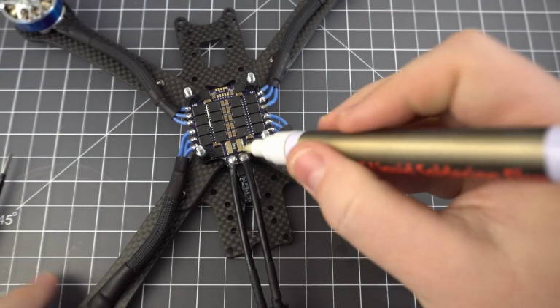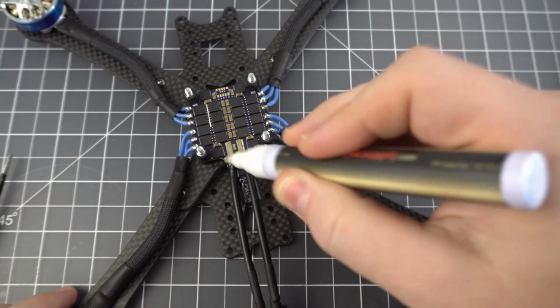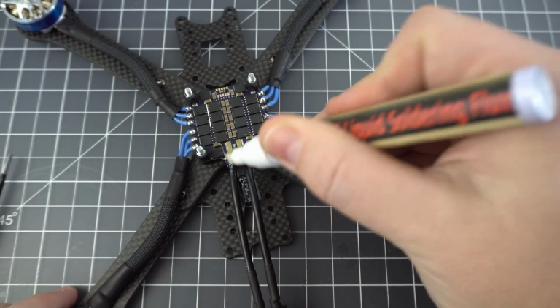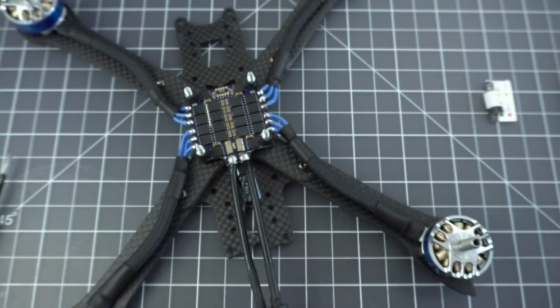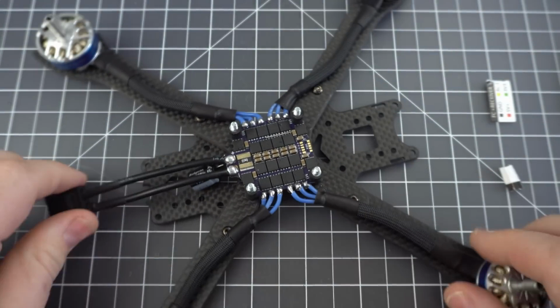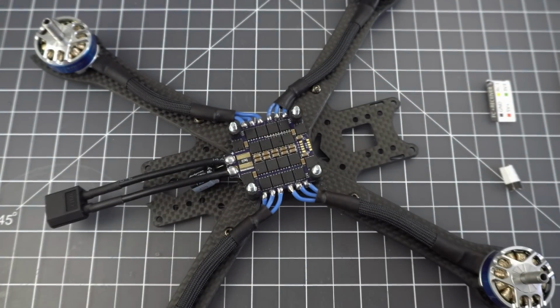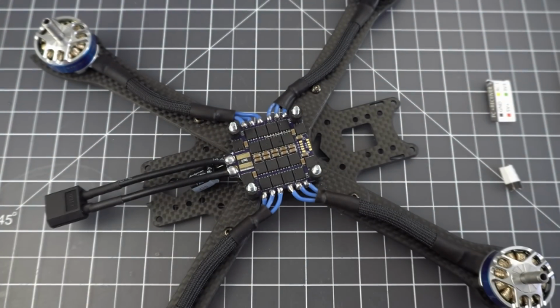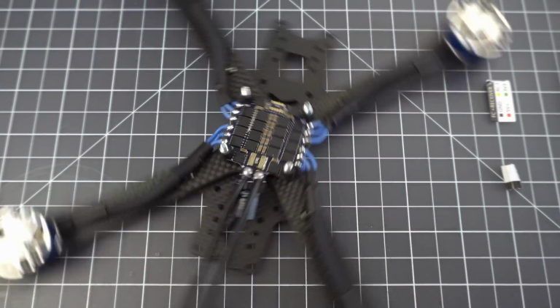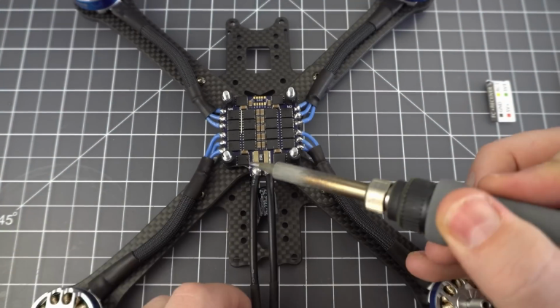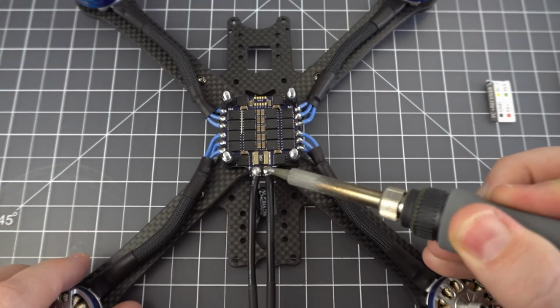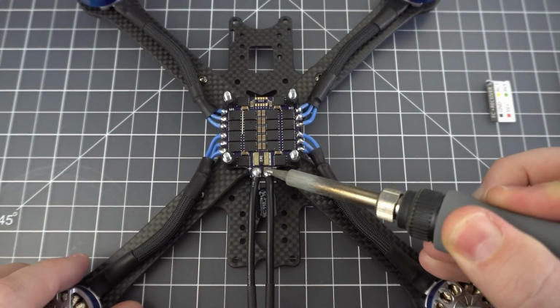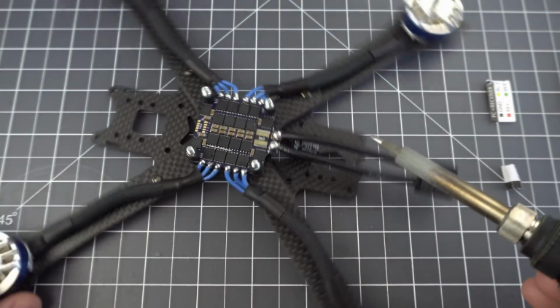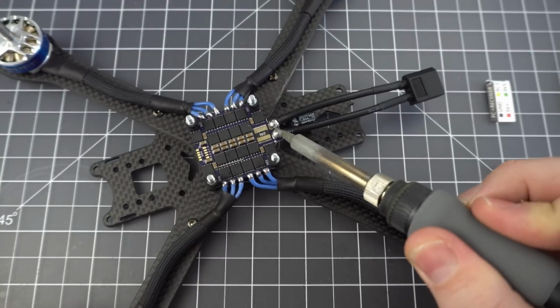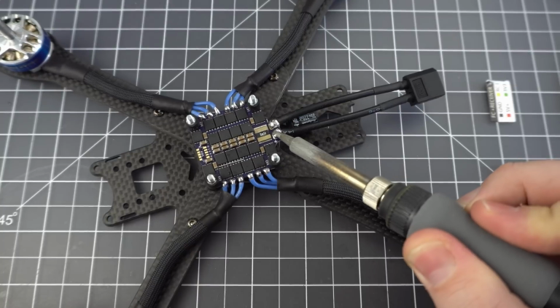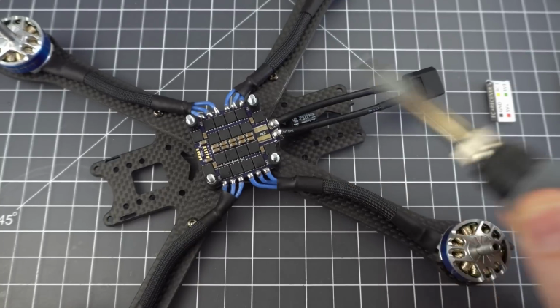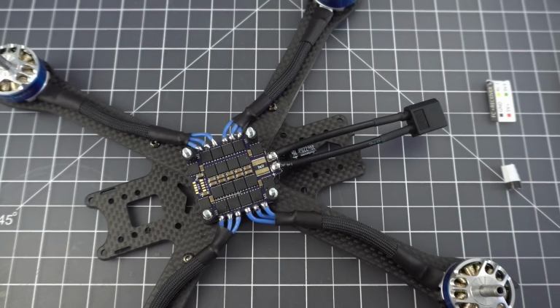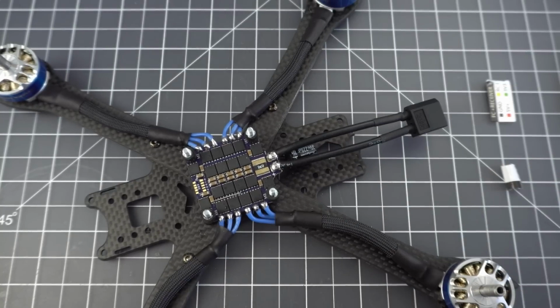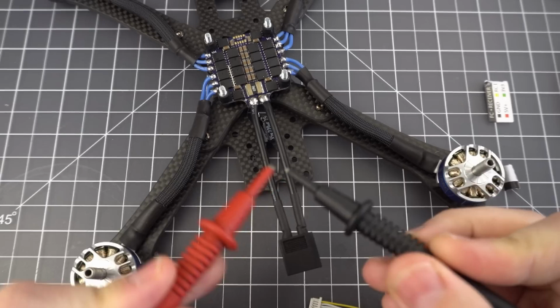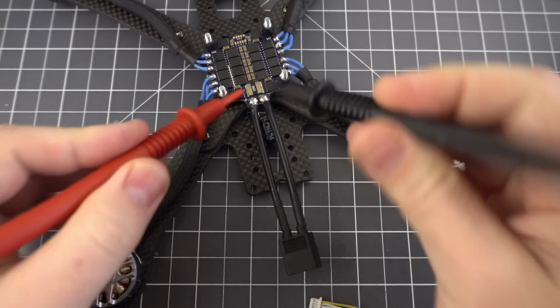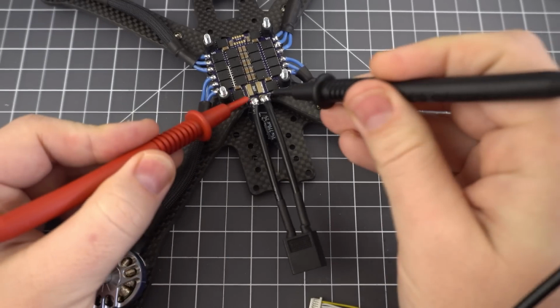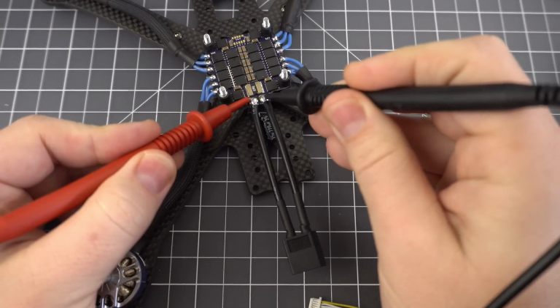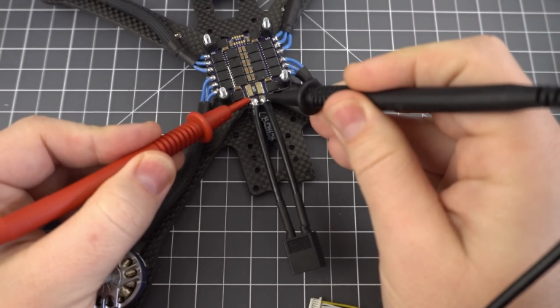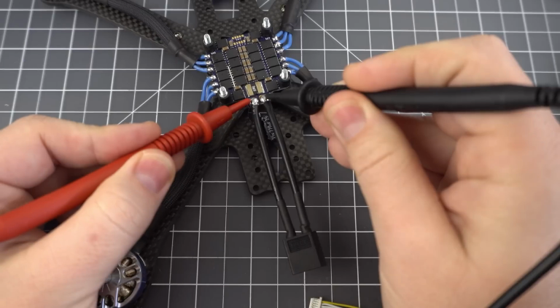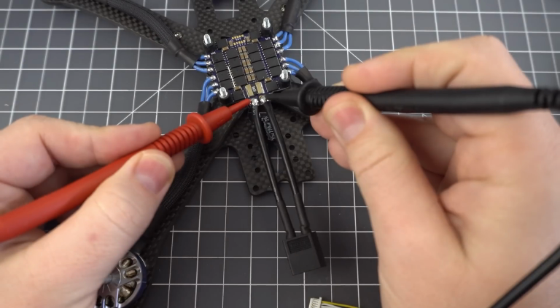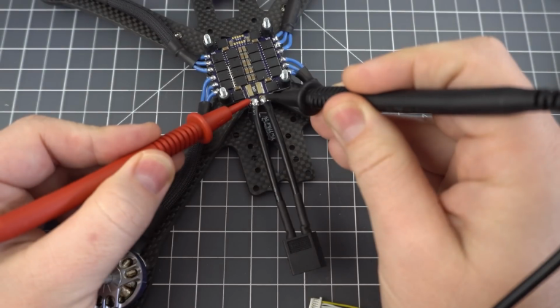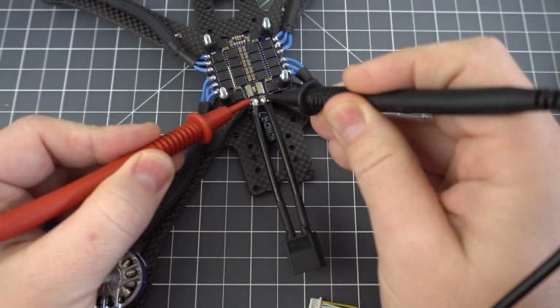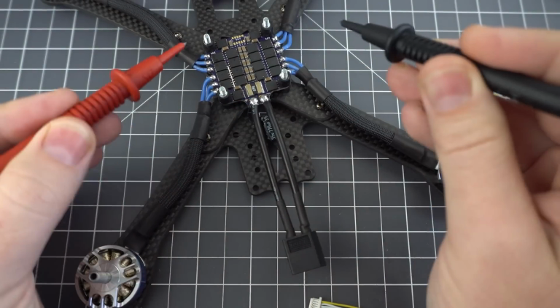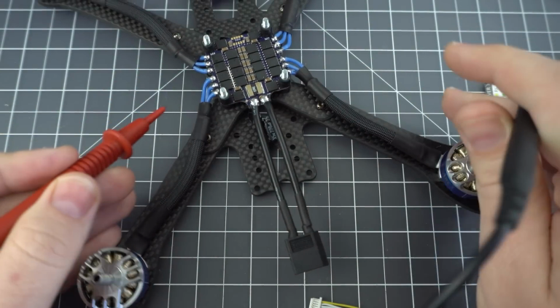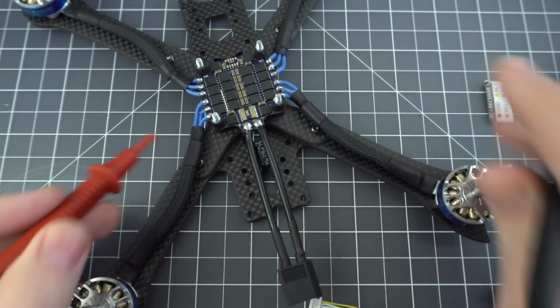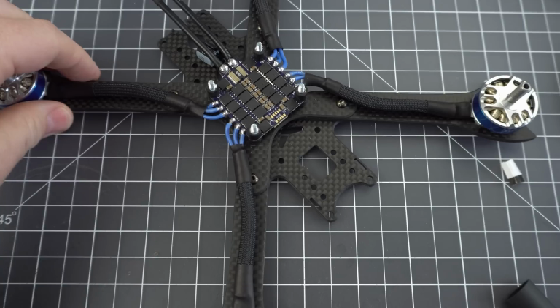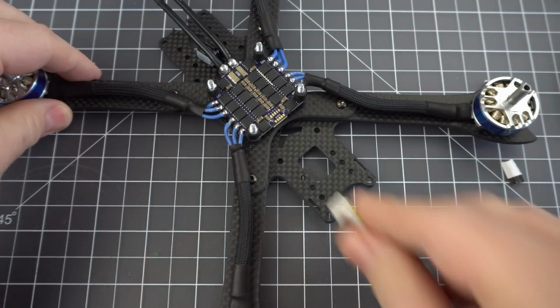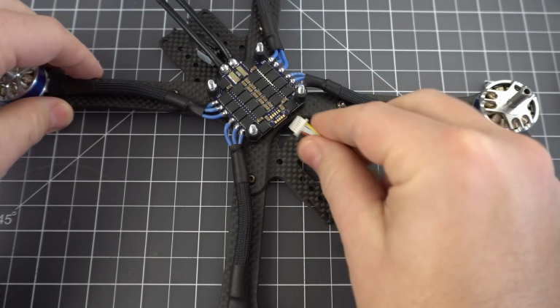Let me show you the magic of flux. See how these solder joints are a little bit hazy? Just apply a little bit of flux and dab your iron on there, and they shine right up. It's always good to check for continuity before you apply any battery power.